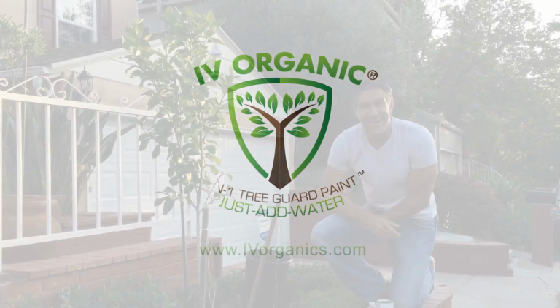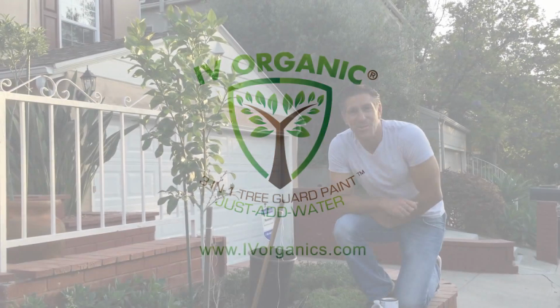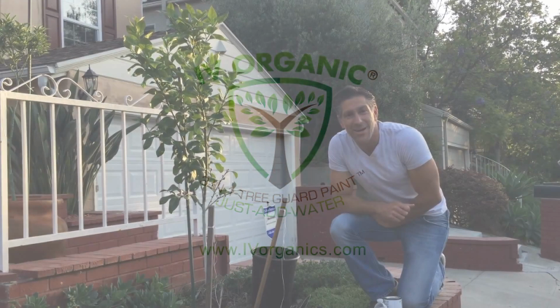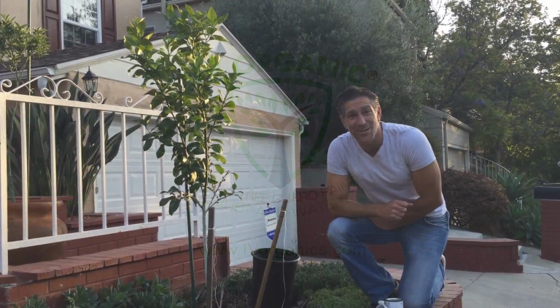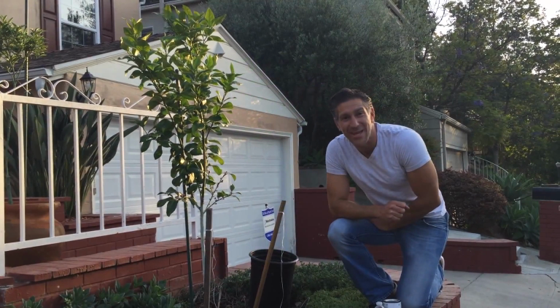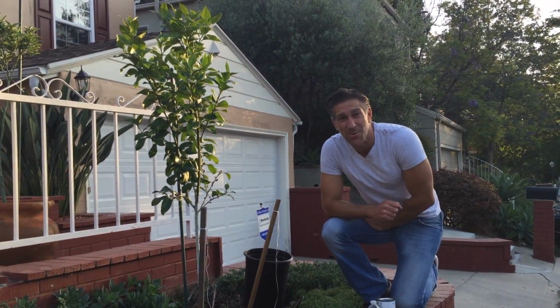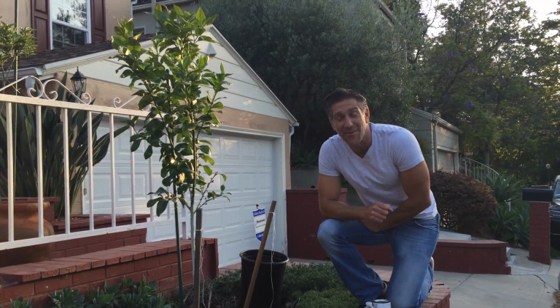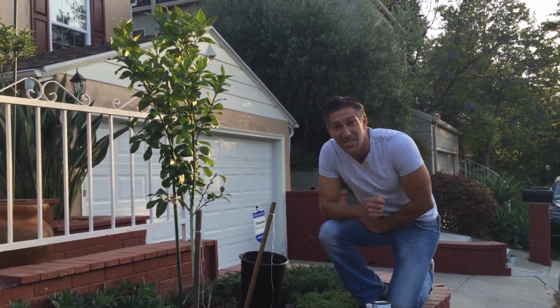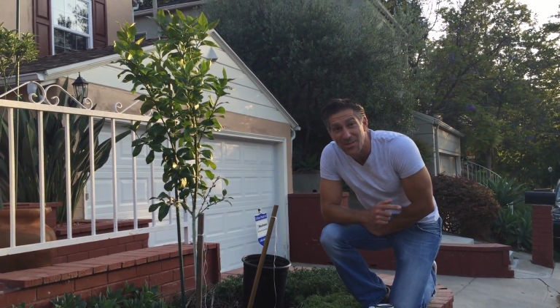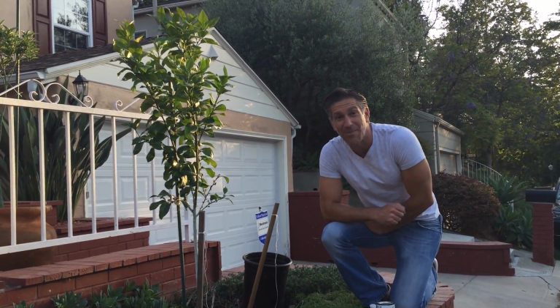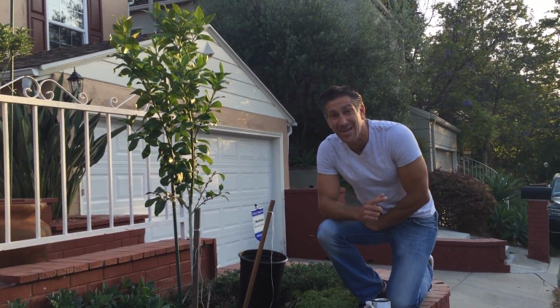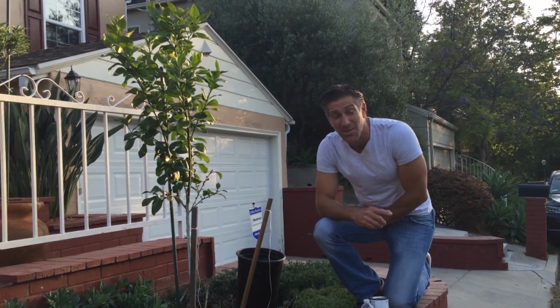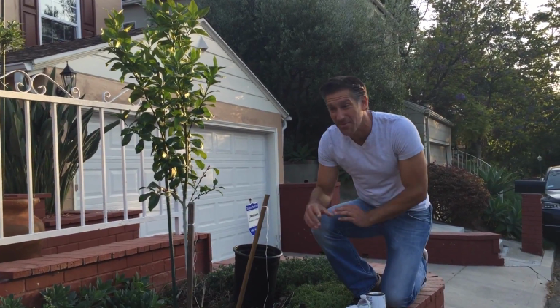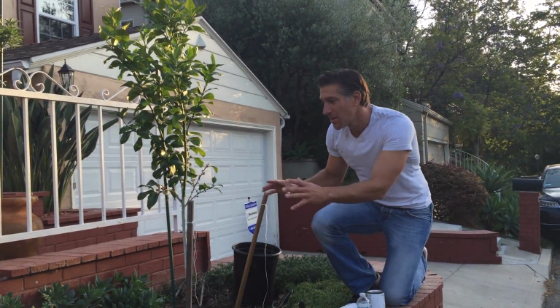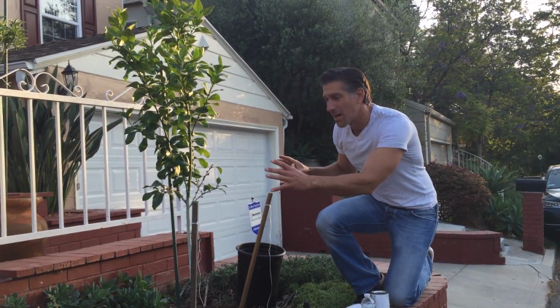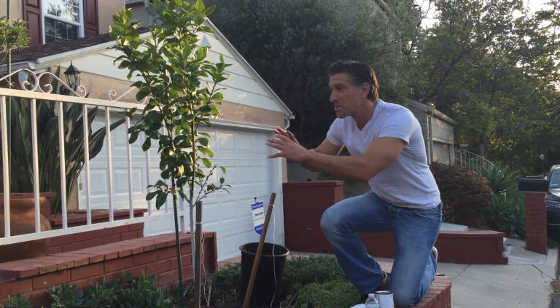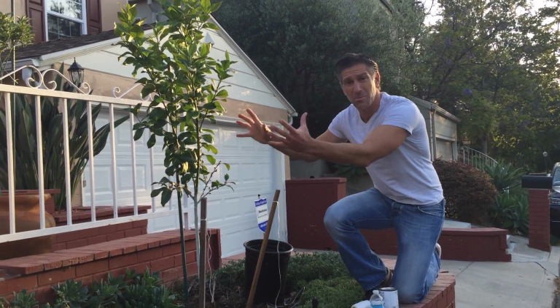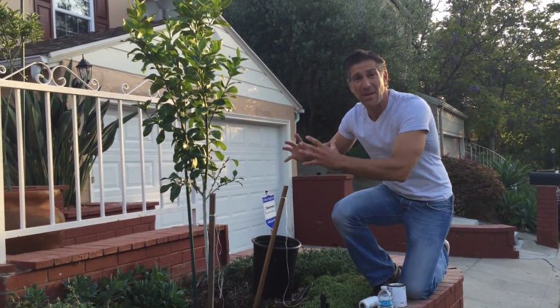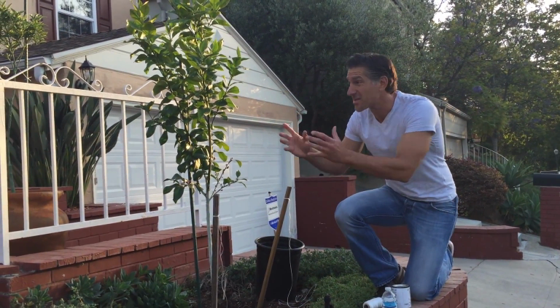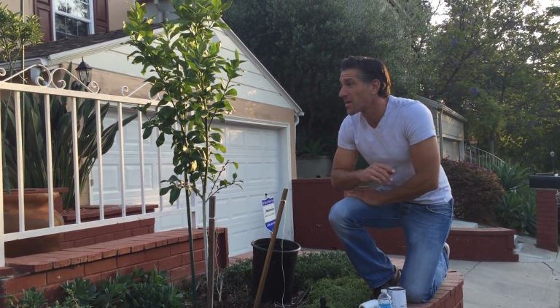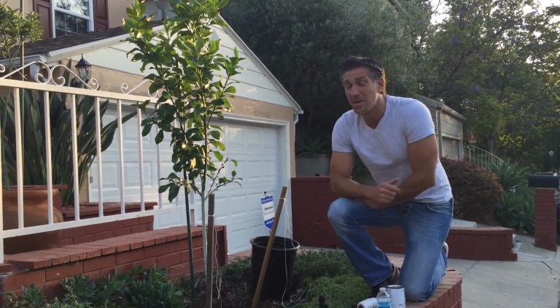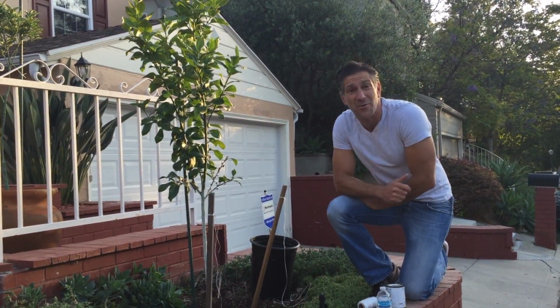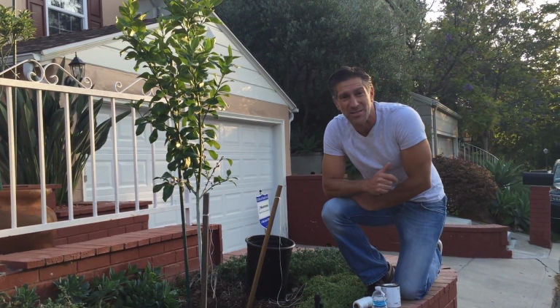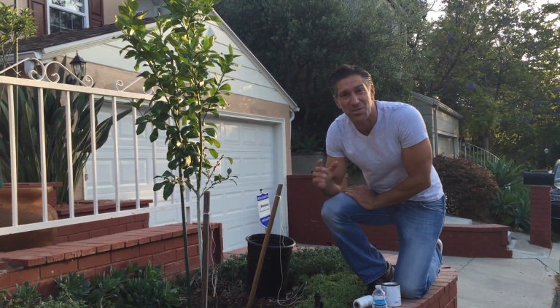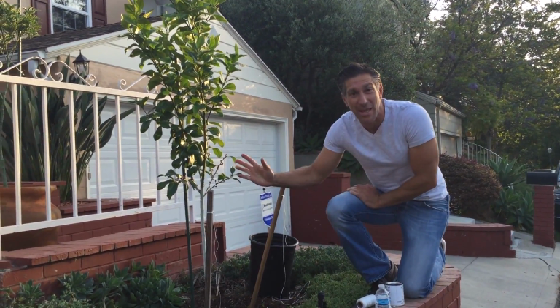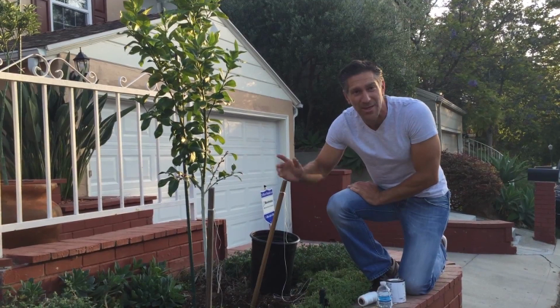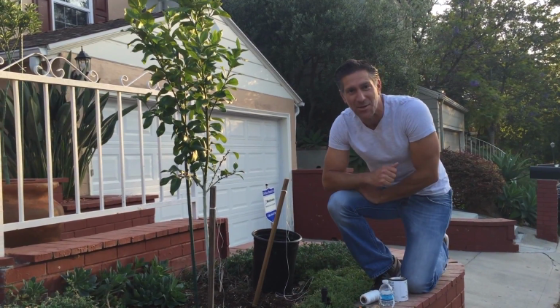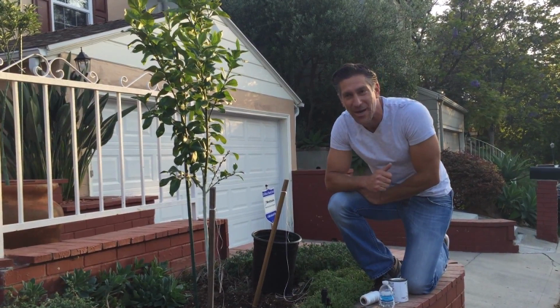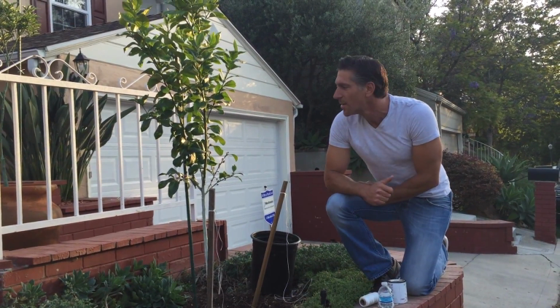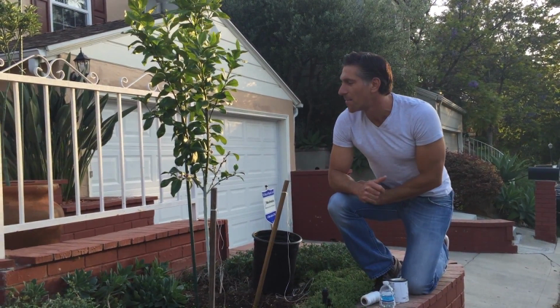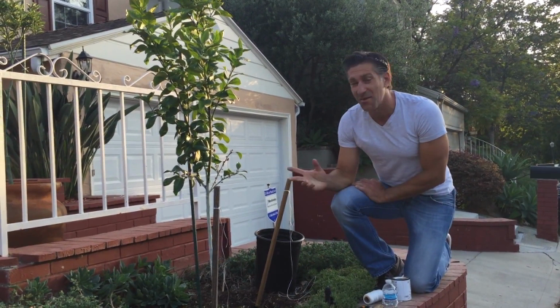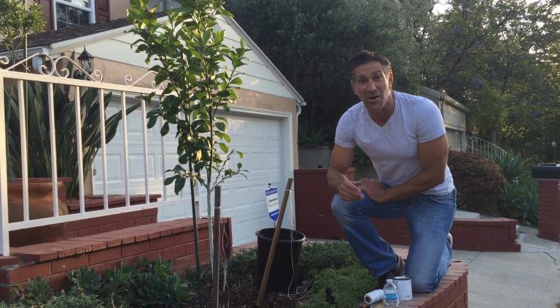Hi, I'm Charles Malky, Biologist and Plant Expert with Ivory Organics 3-in-1 Tree Guard Paint, and today we're going to be talking about shaping and supporting a young fruit tree, such as this Eureka lemon tree that I have here to my right and in my front yard.